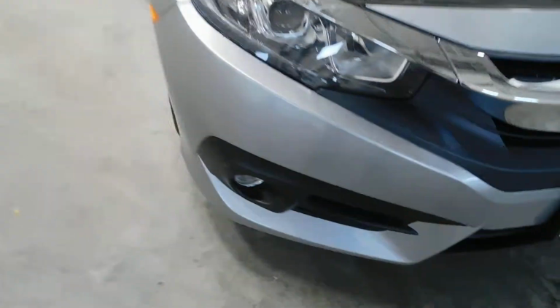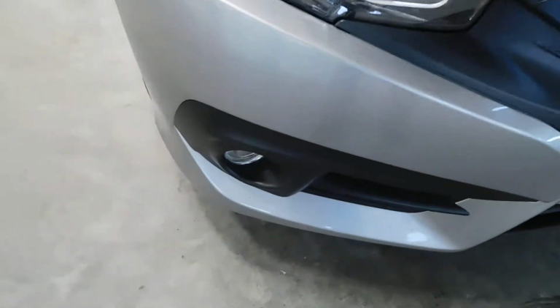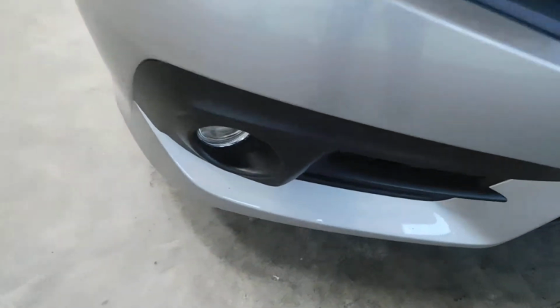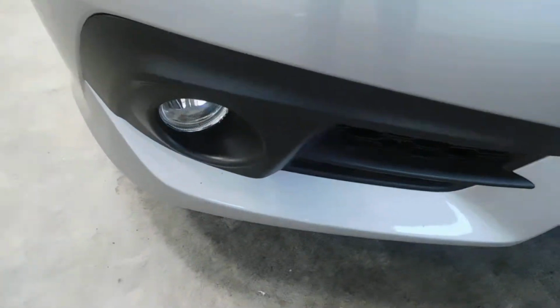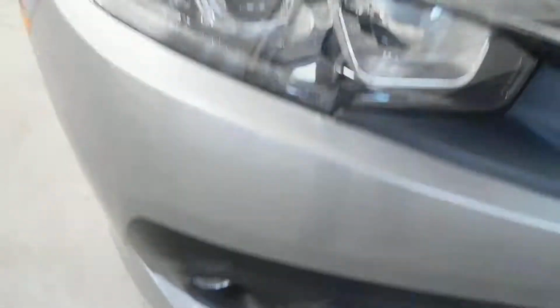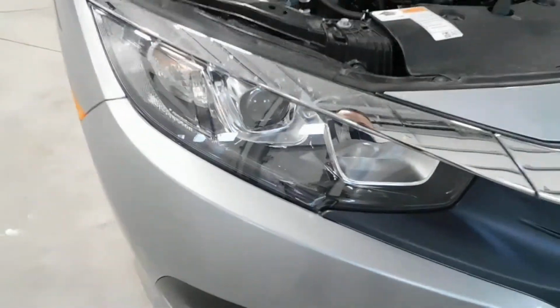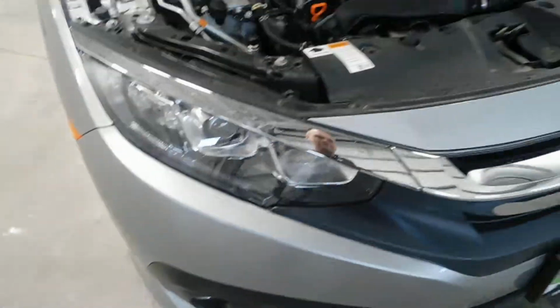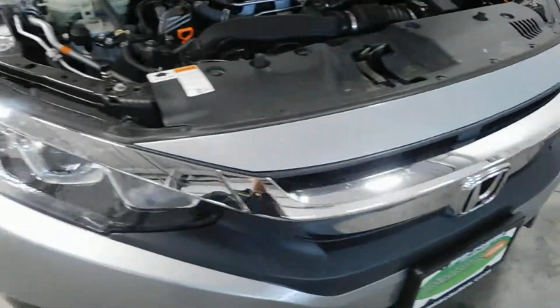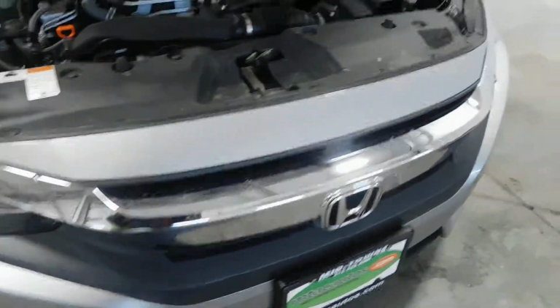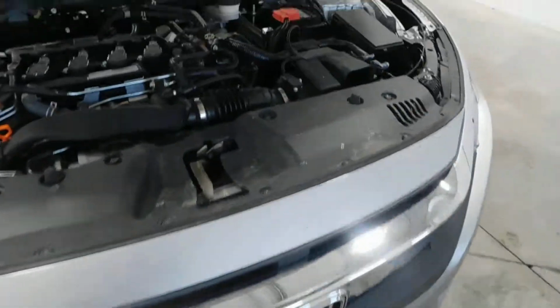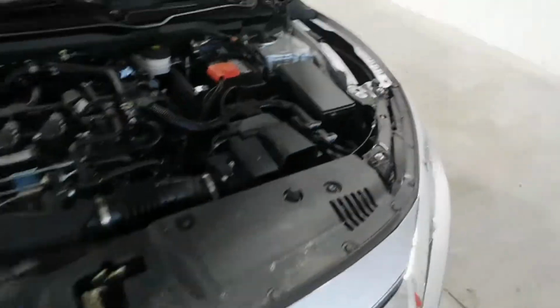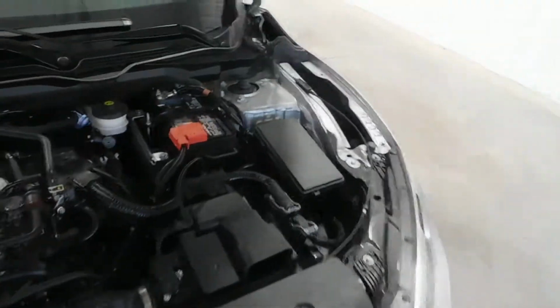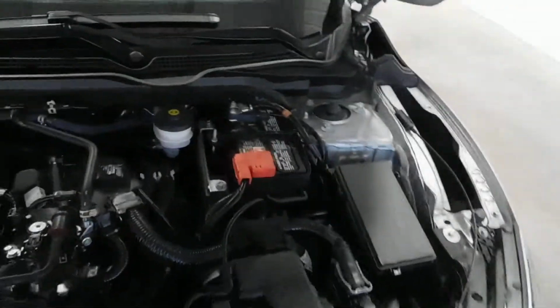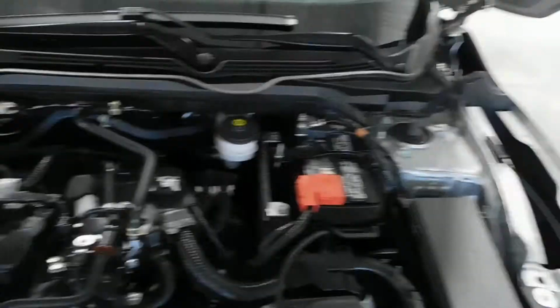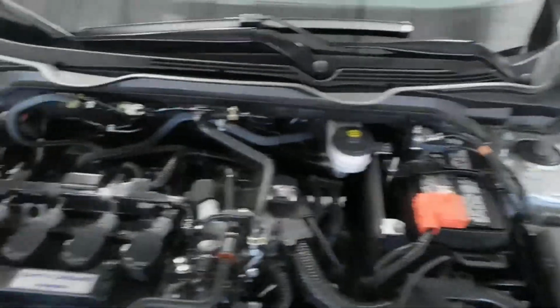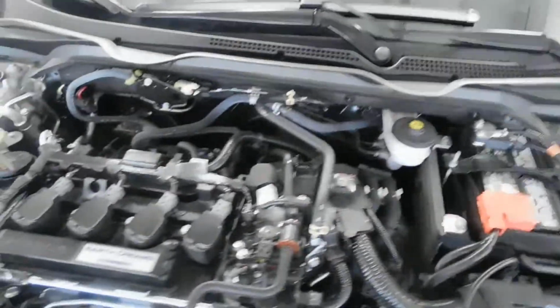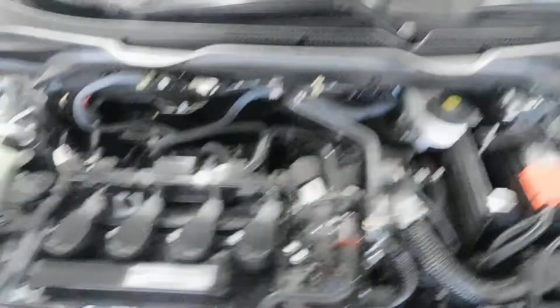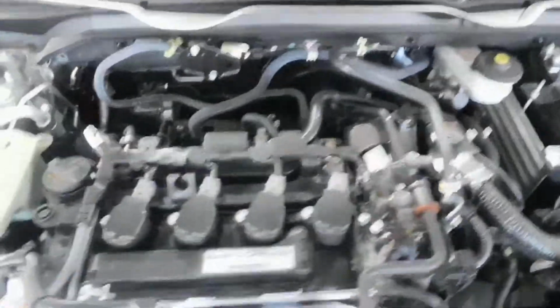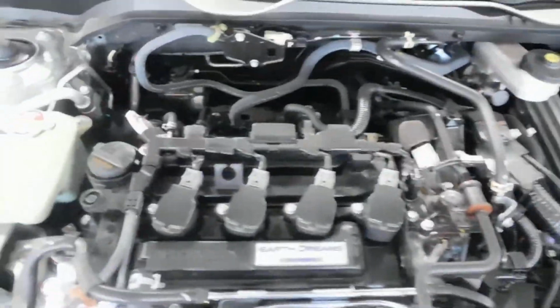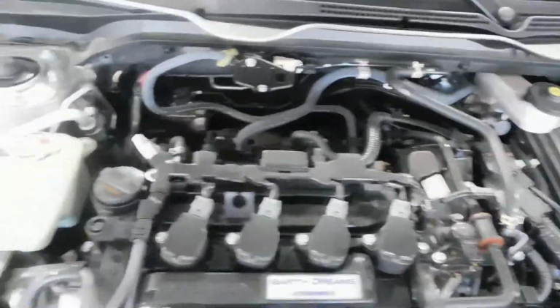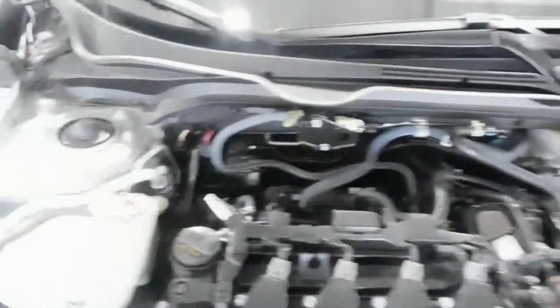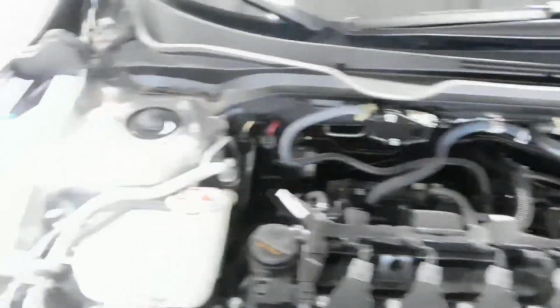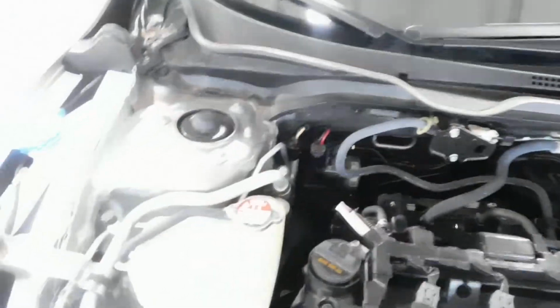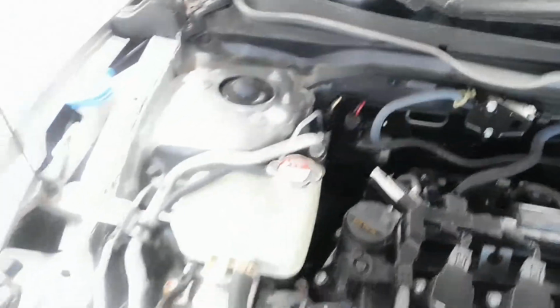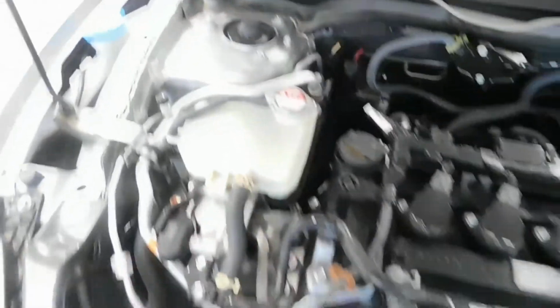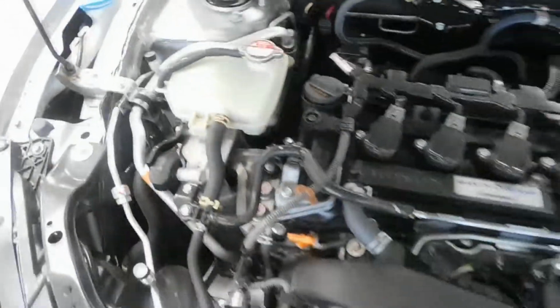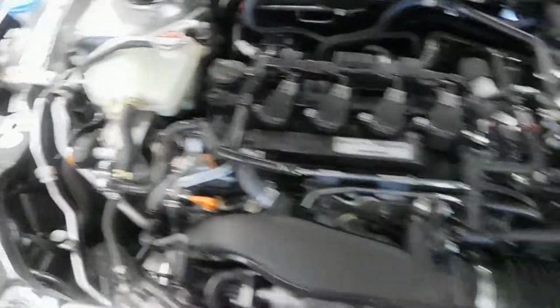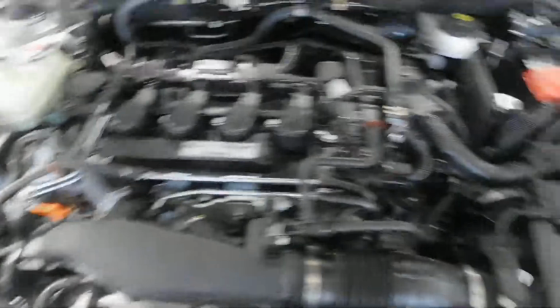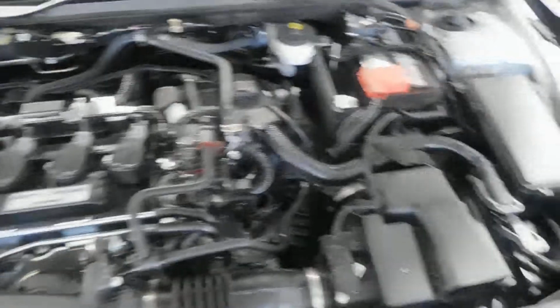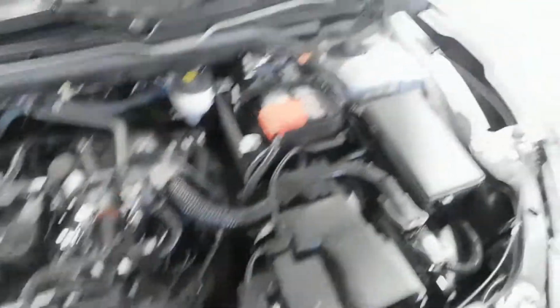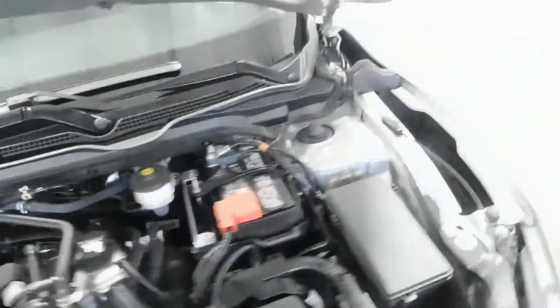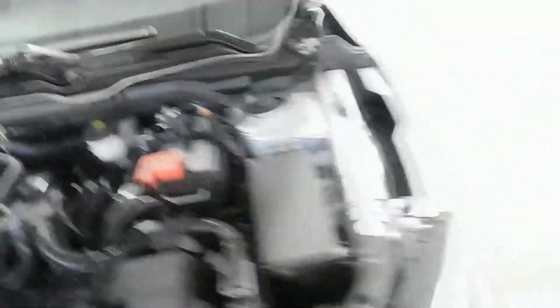There's your fog lights. There's your regular headlights. Here is your engine. It comes equipped with a 1.5-liter four-cylinder engine, and I couldn't tell you where anything's at, so we're just going to go ahead and move on.